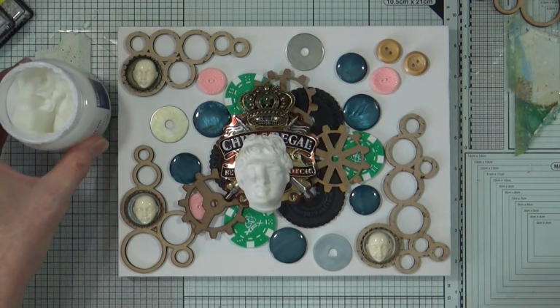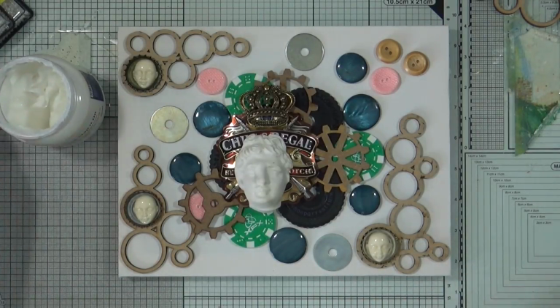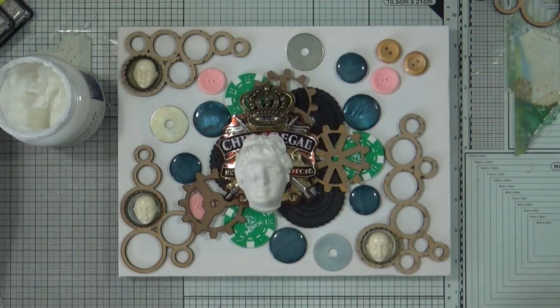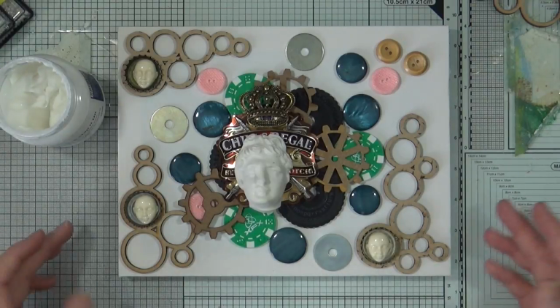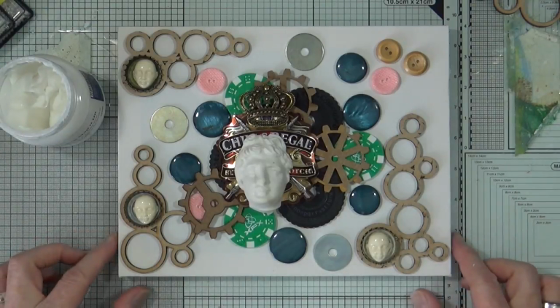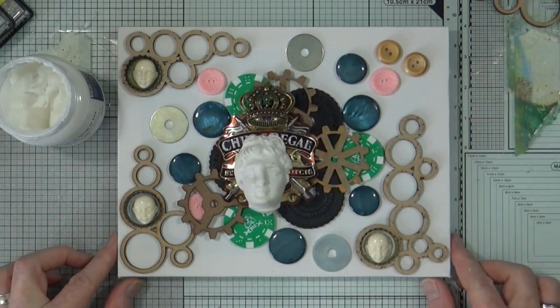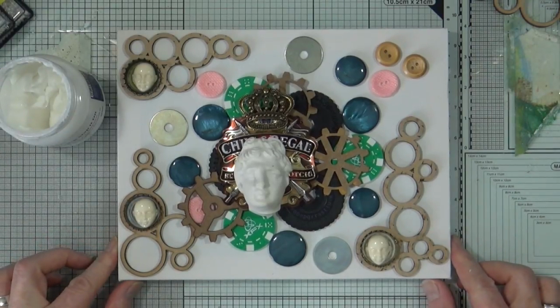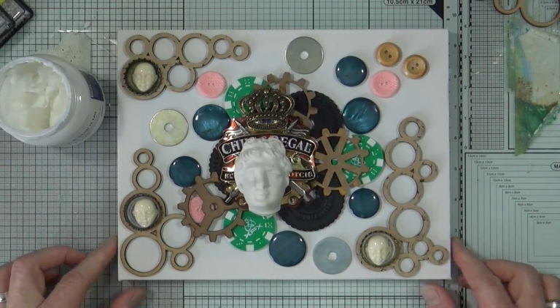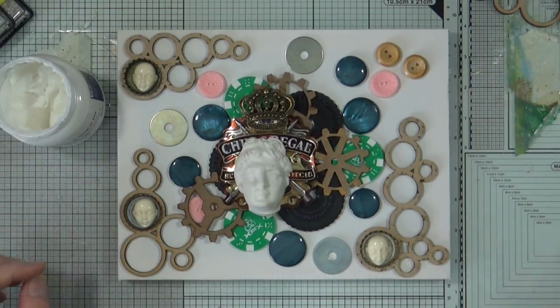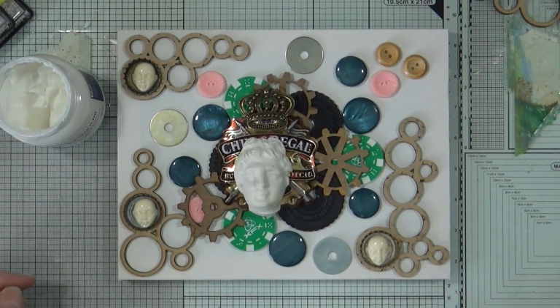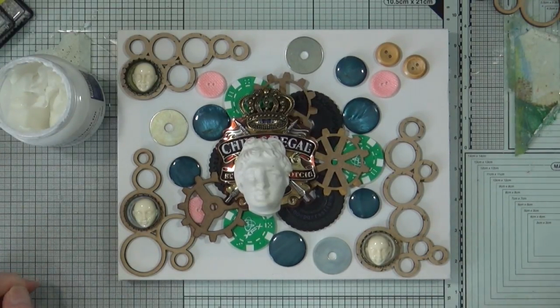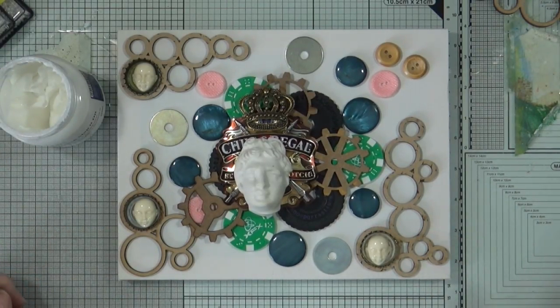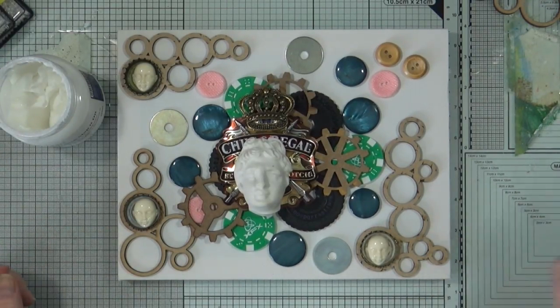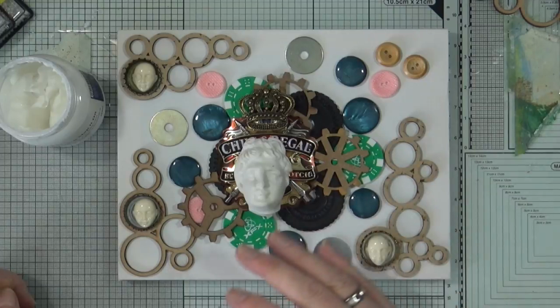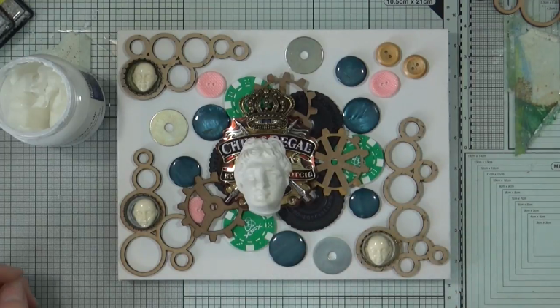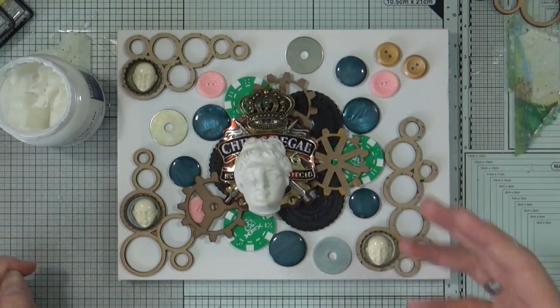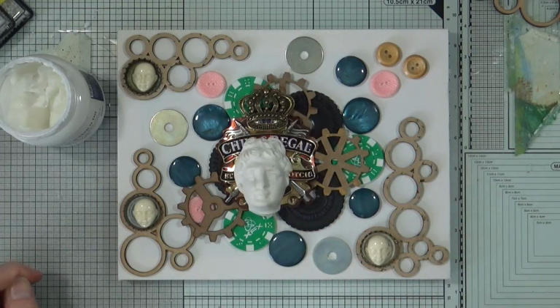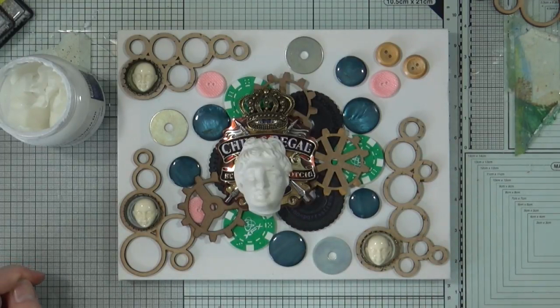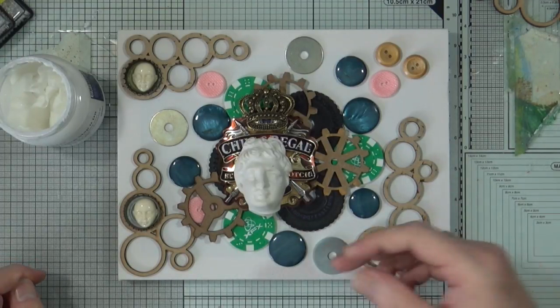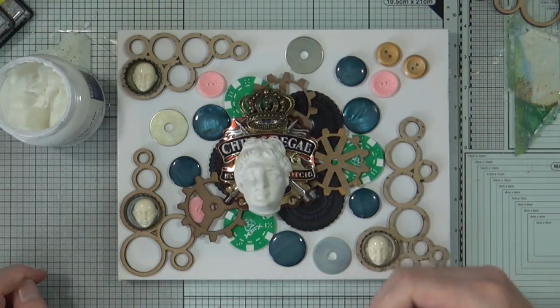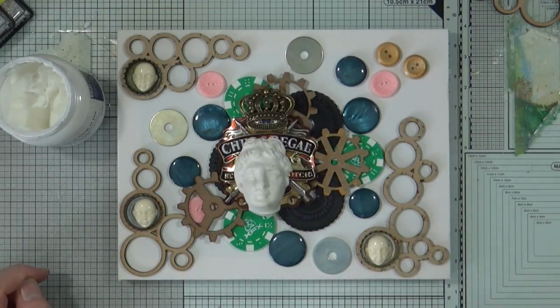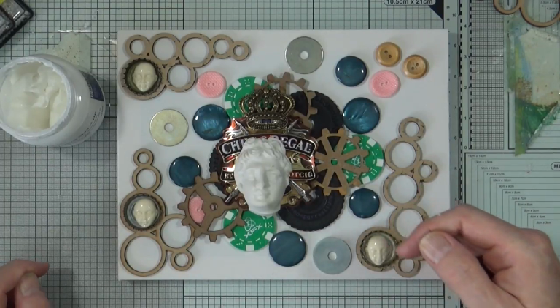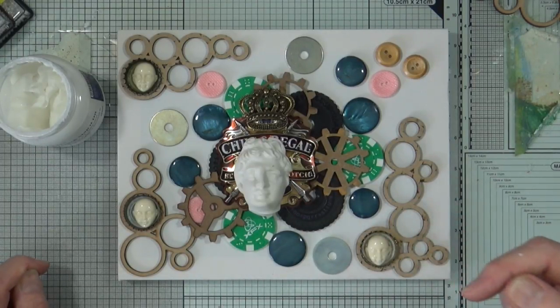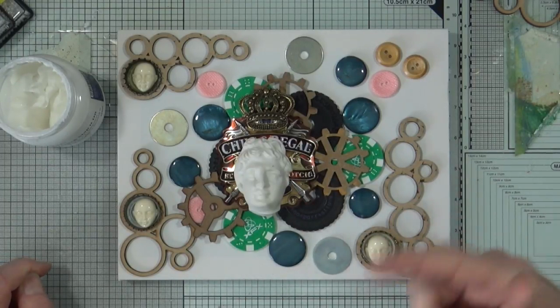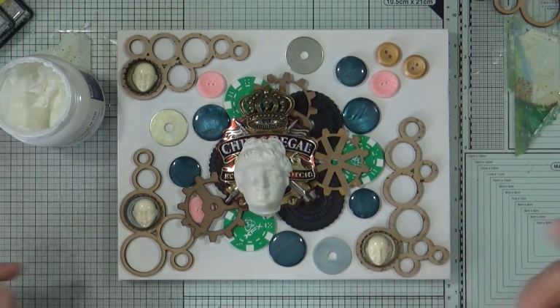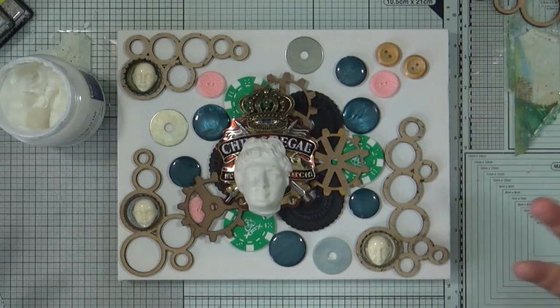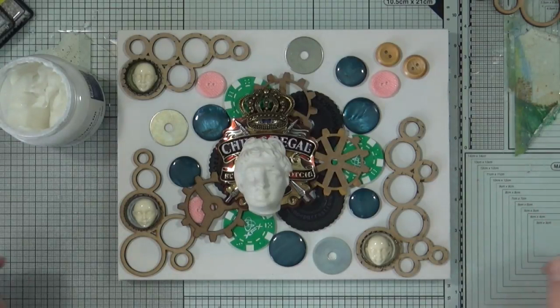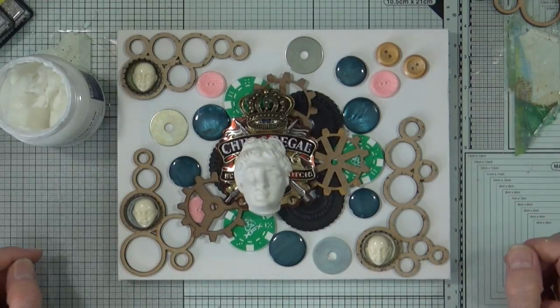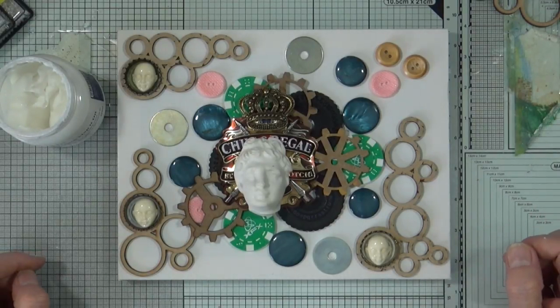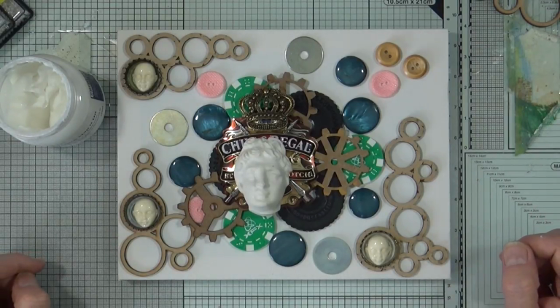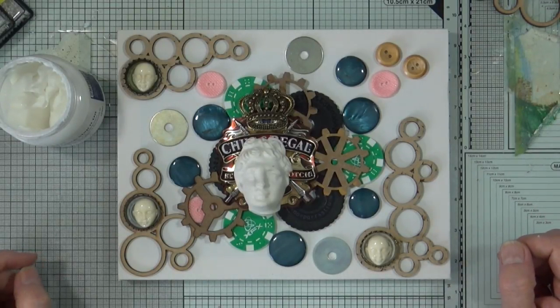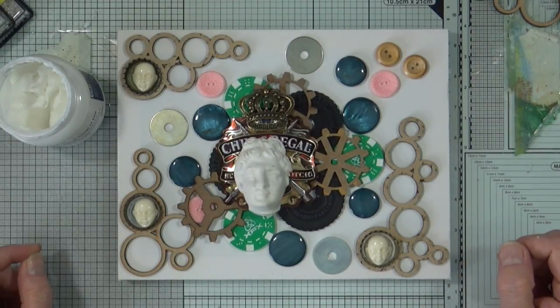I'm going to use a brush that I'm not bothered about ruining because if it starts to dry as I'm using it, then so be it. I'm going to put this on to fast forward and I'll stop and talk through the bits I want to explain if that makes sense.